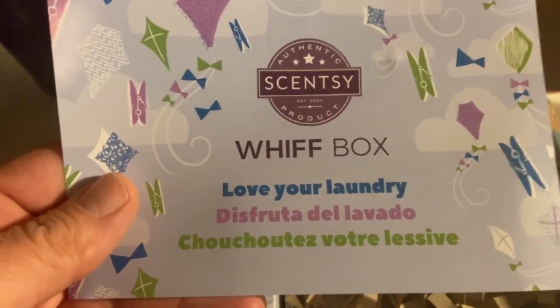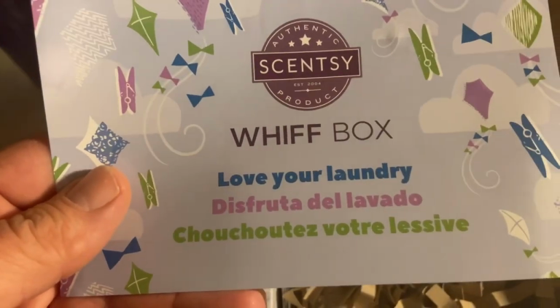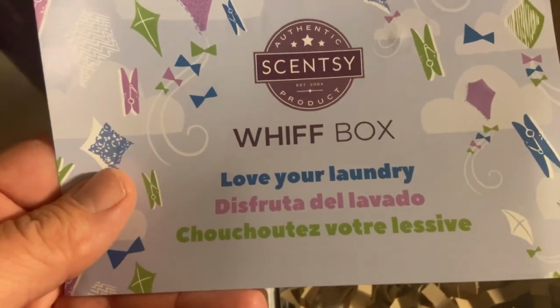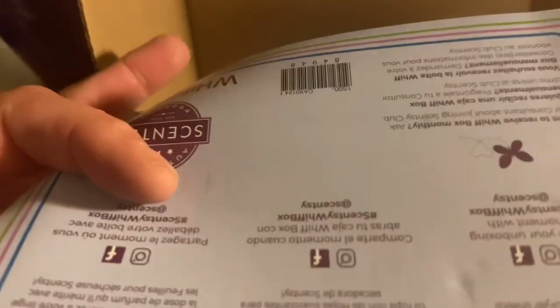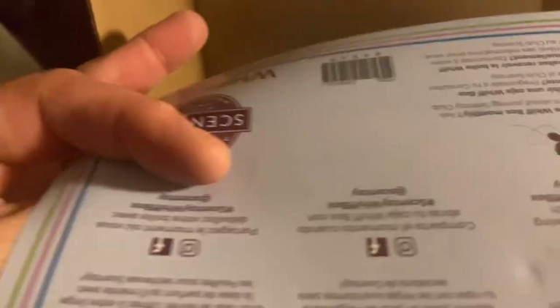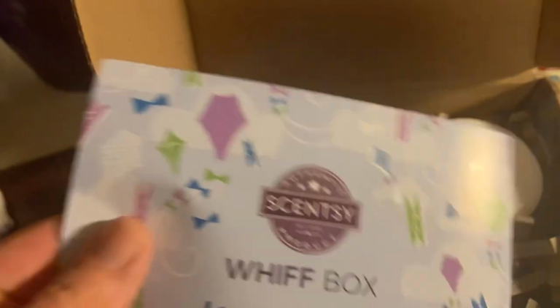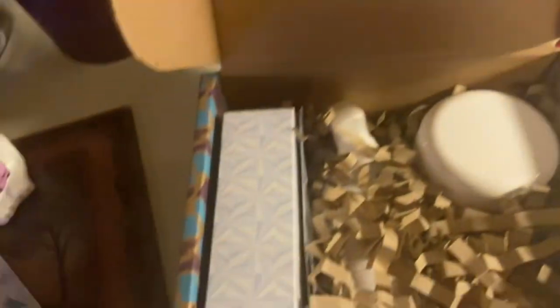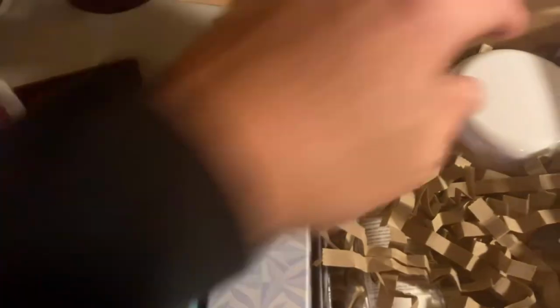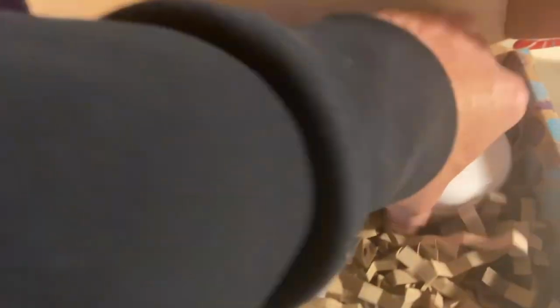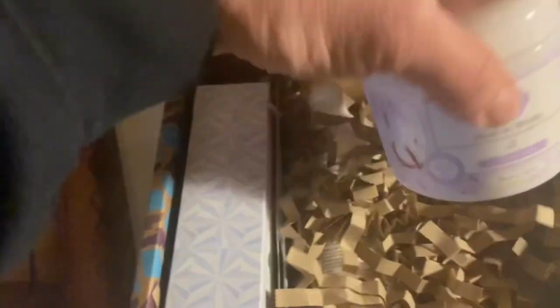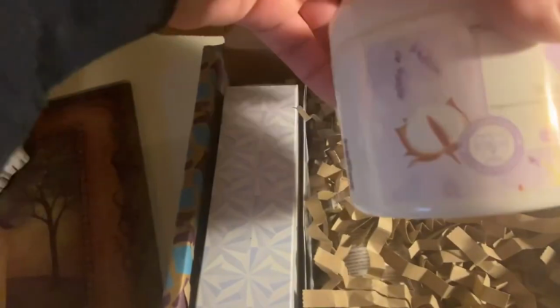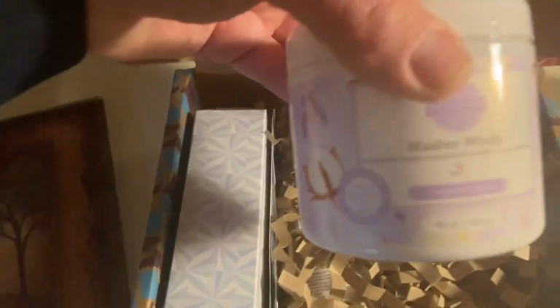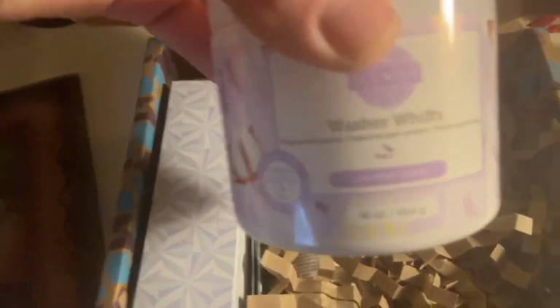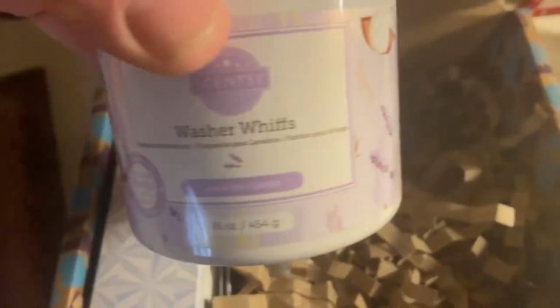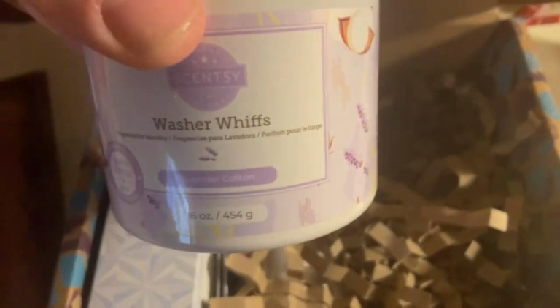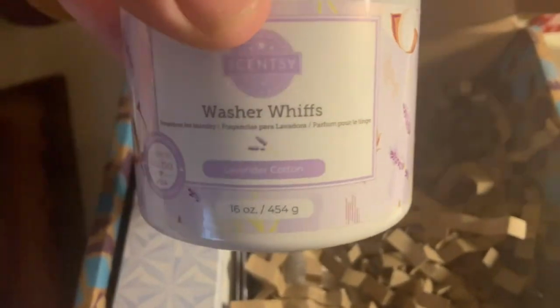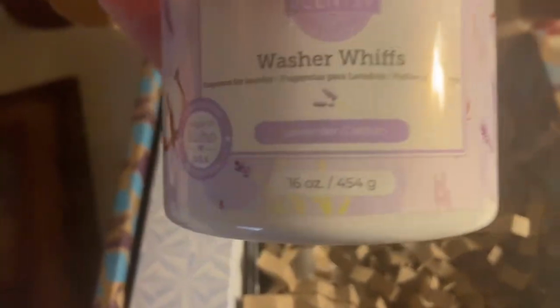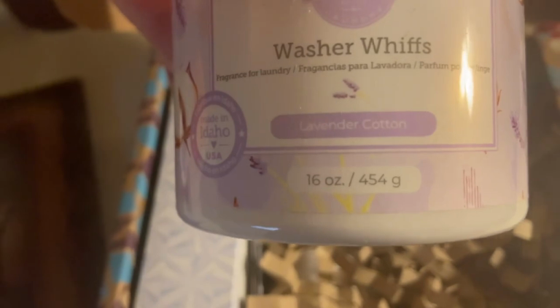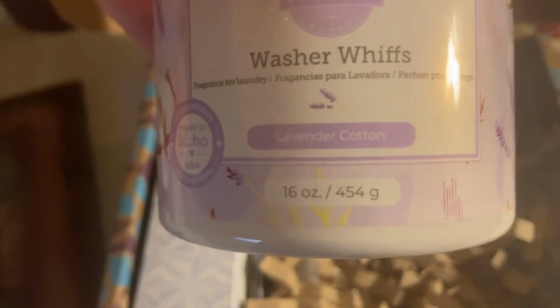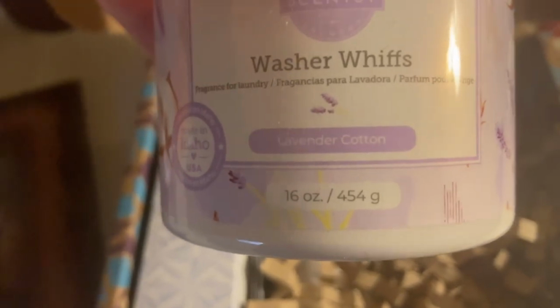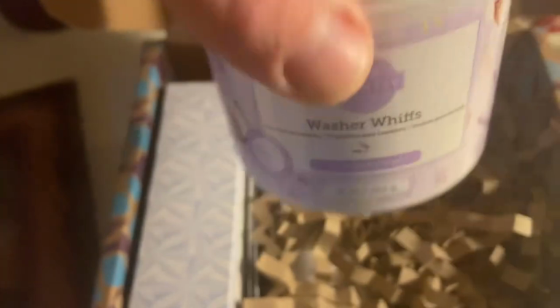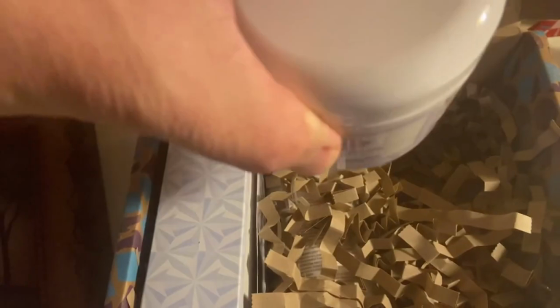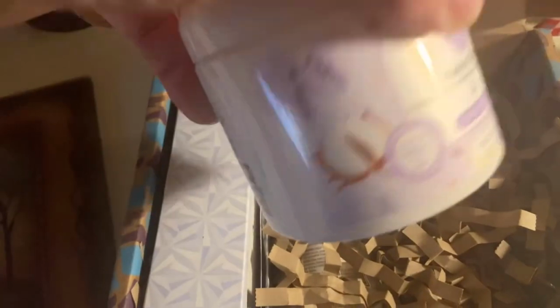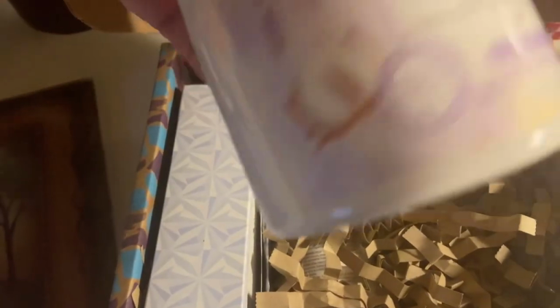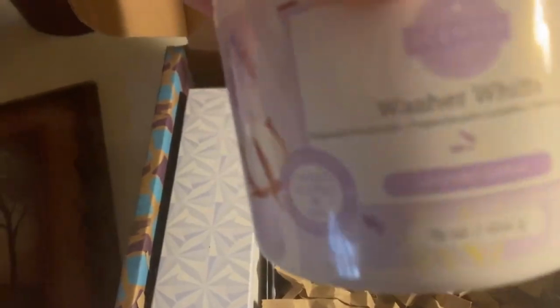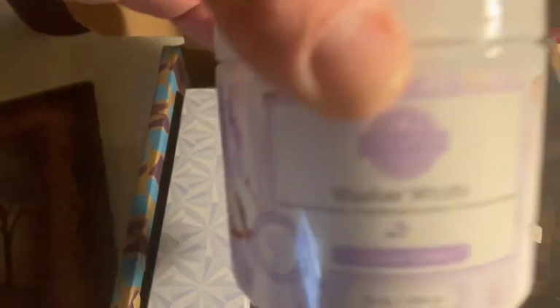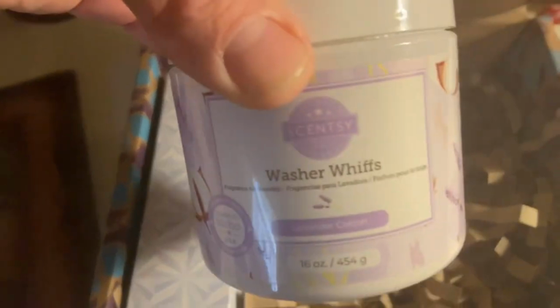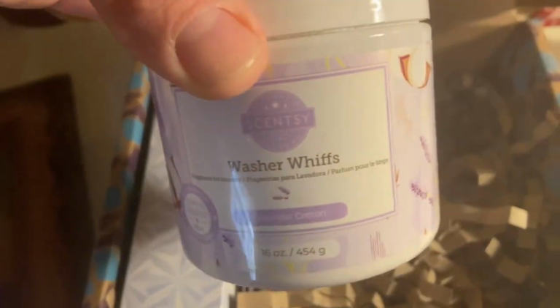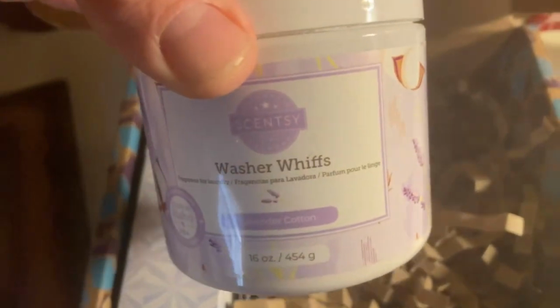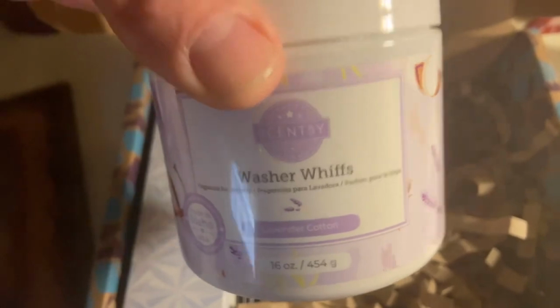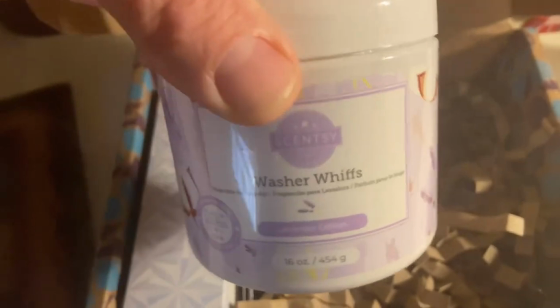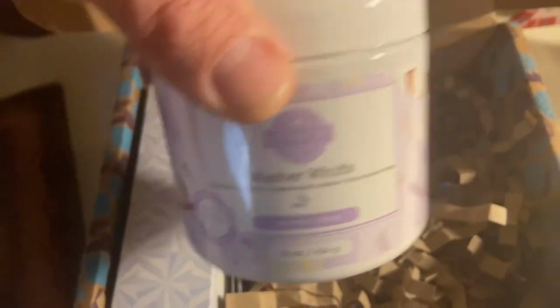First thing I got is Wash Your Whiffs, and the scent is Lavender Cotton. Check out the smell right now, just right out of the box!